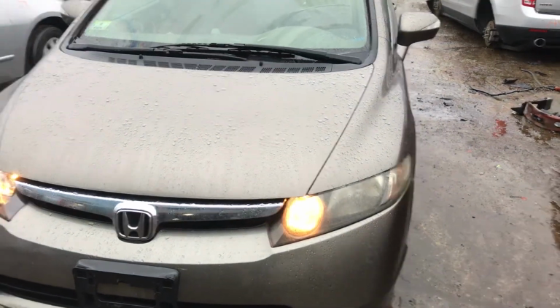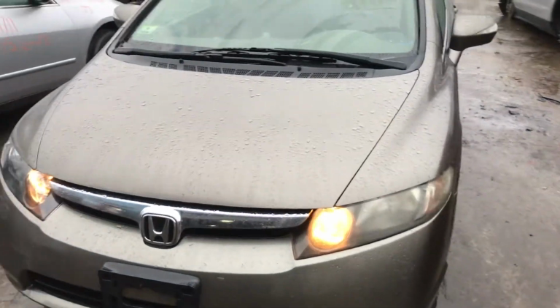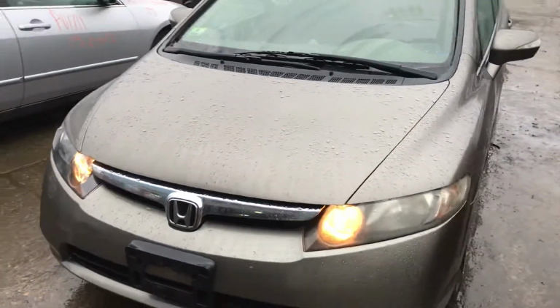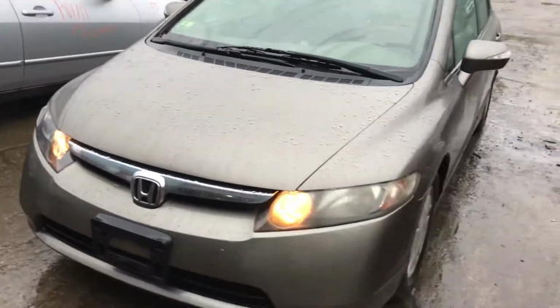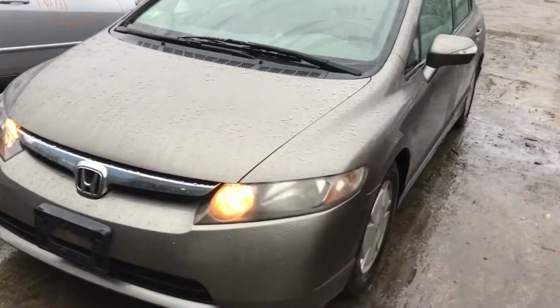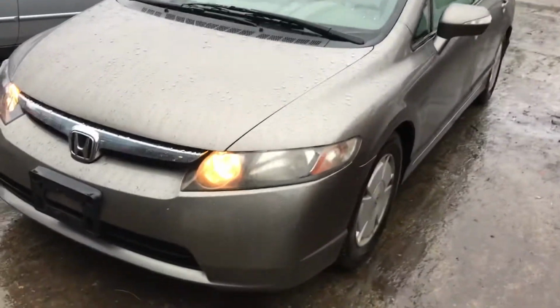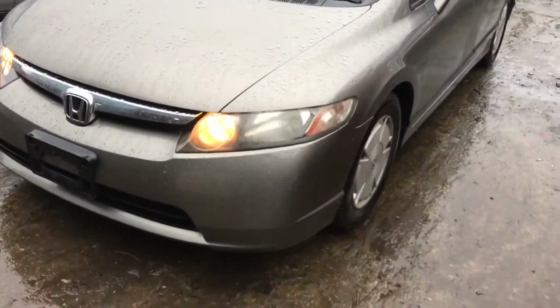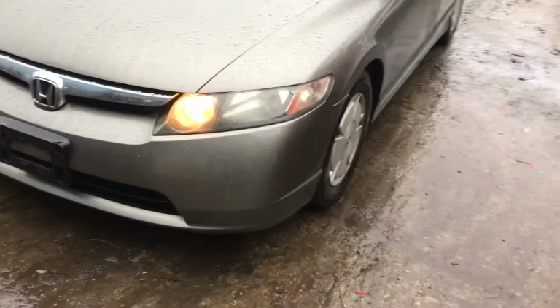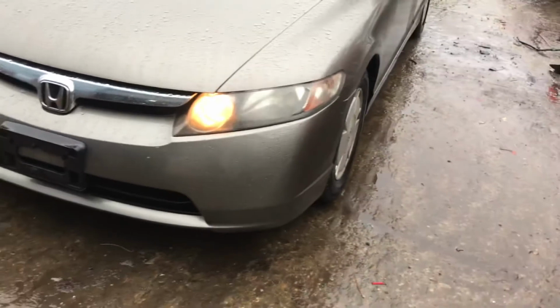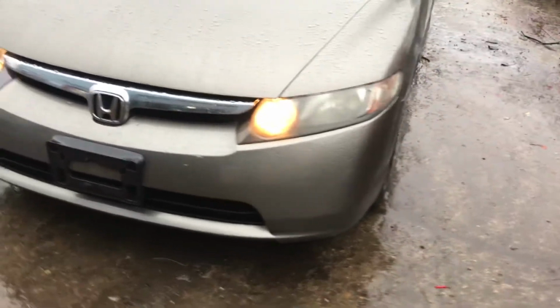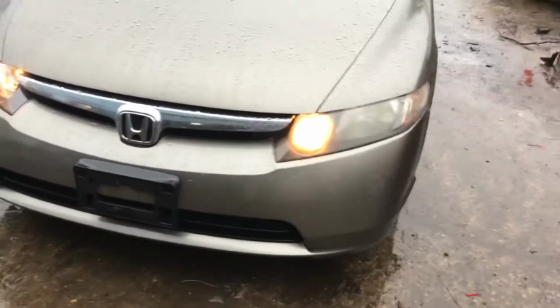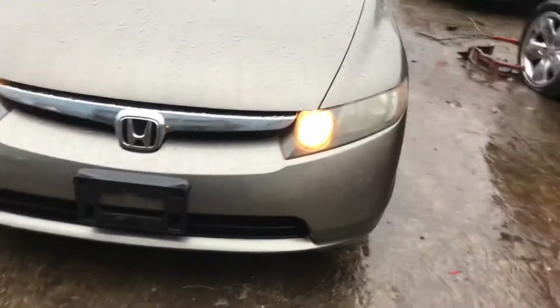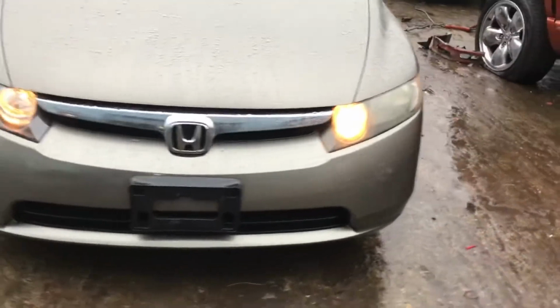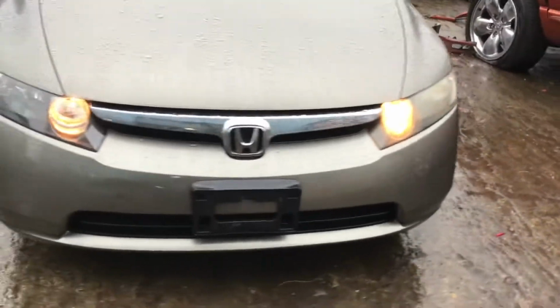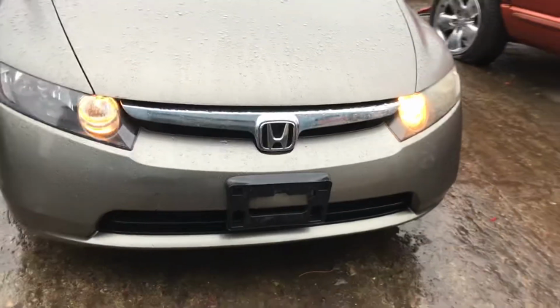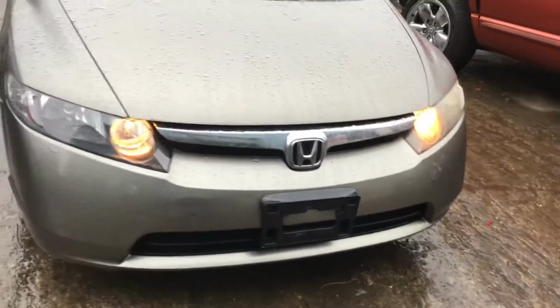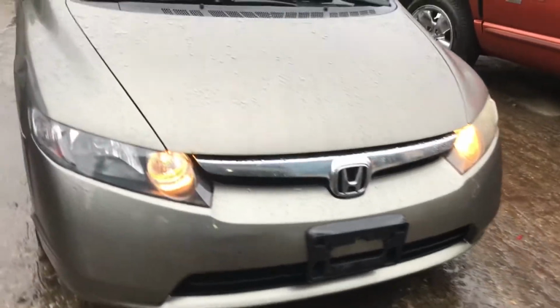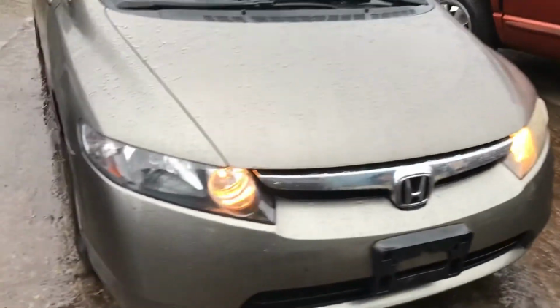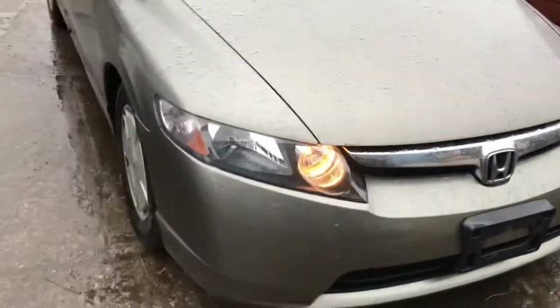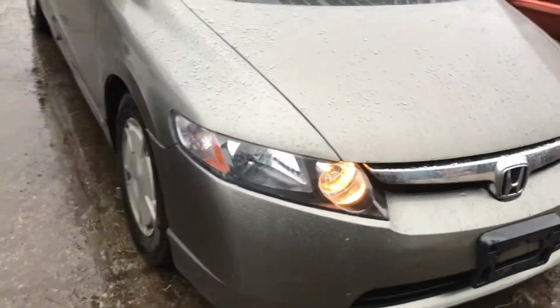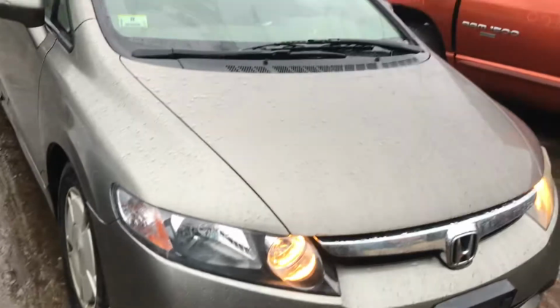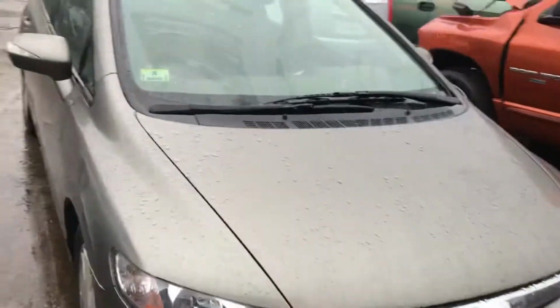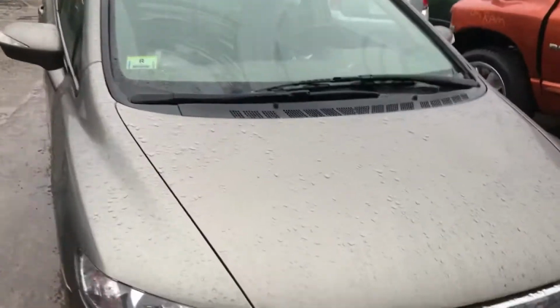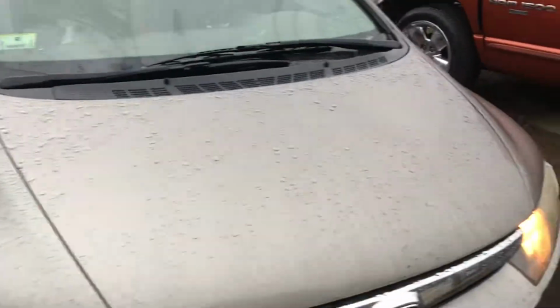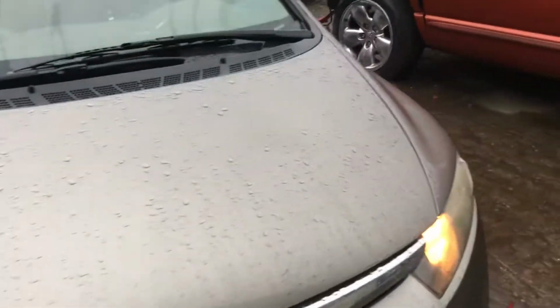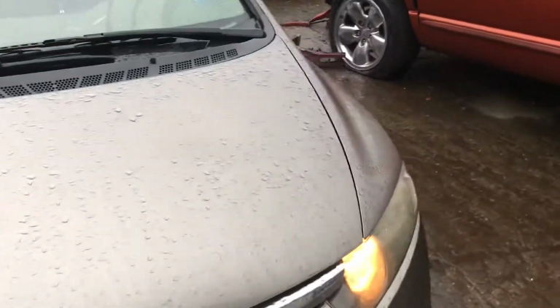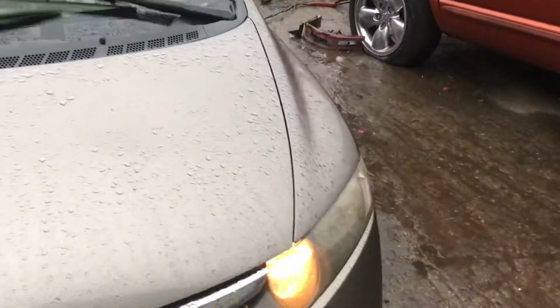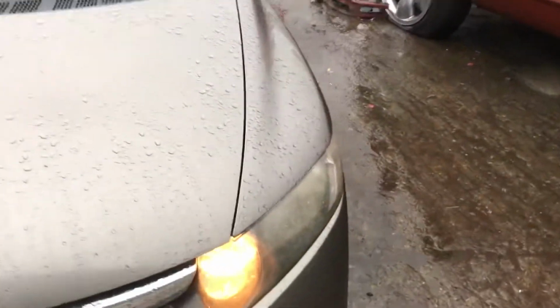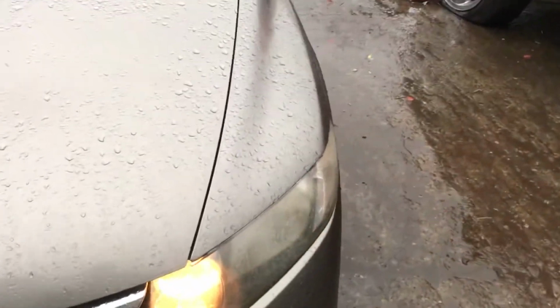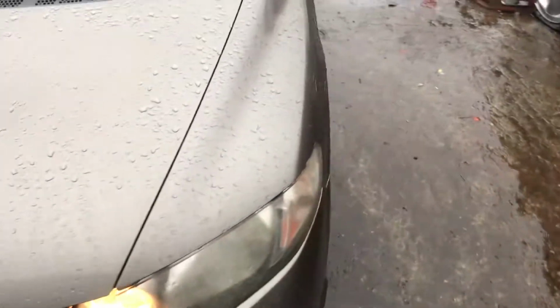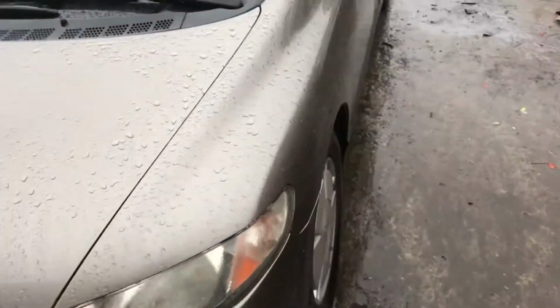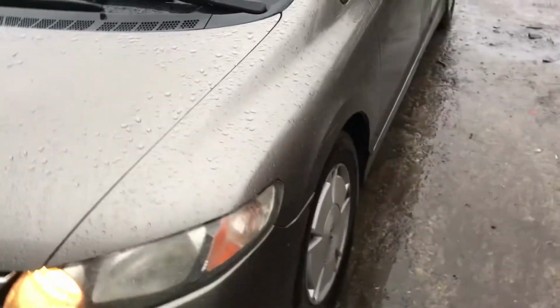2006 Honda Civic. Car starts. Headlights are good, front bumper is good, hood is good, both fenders are good.